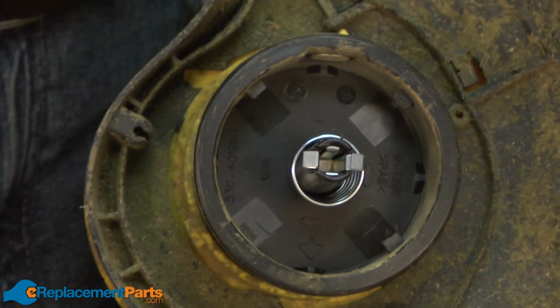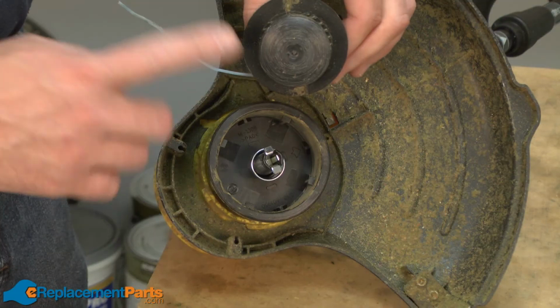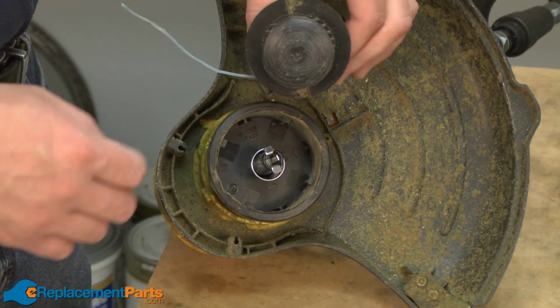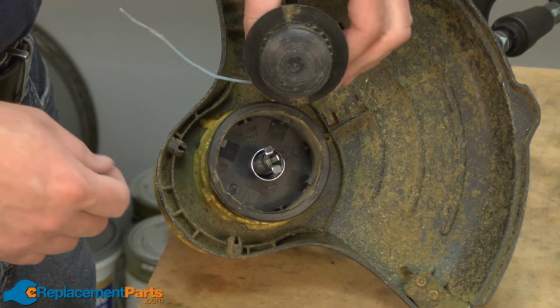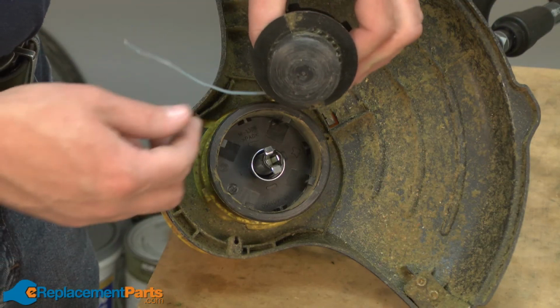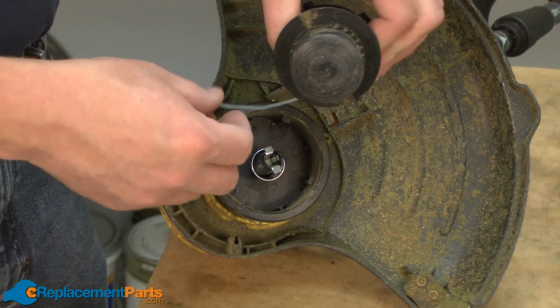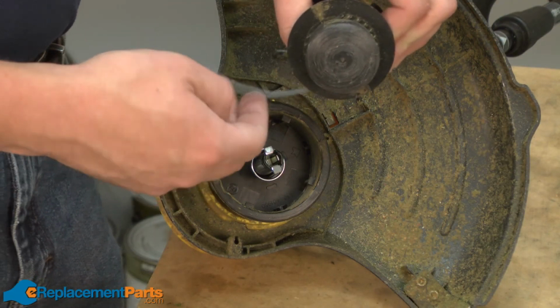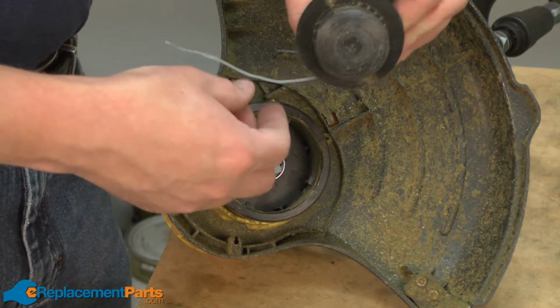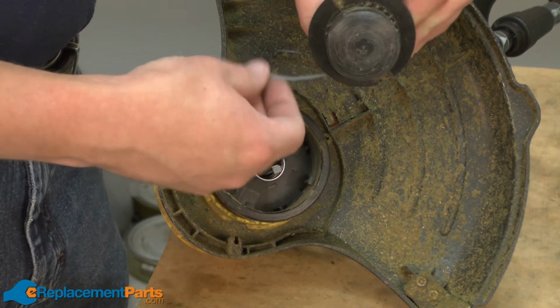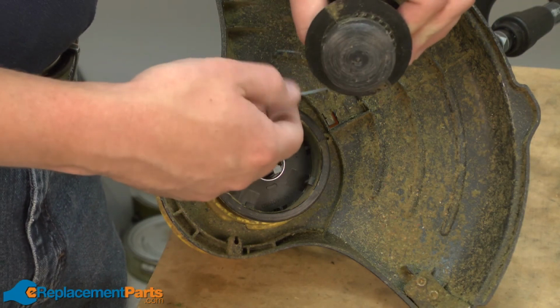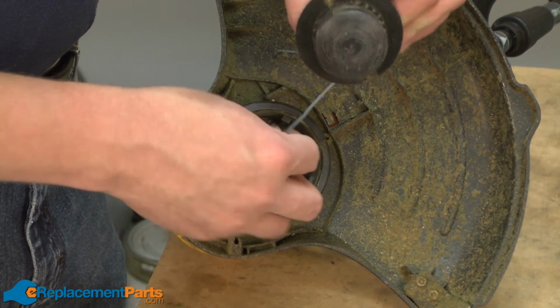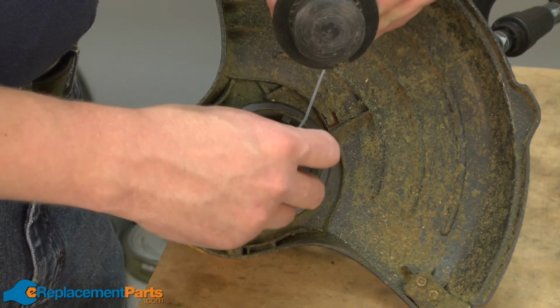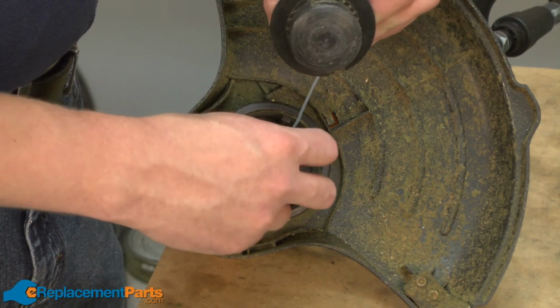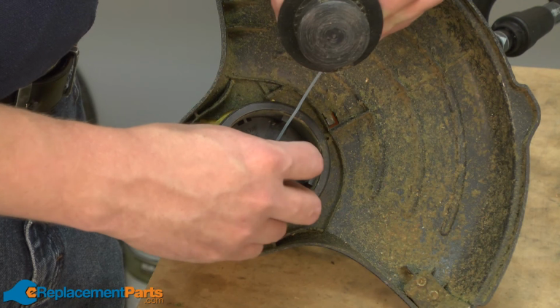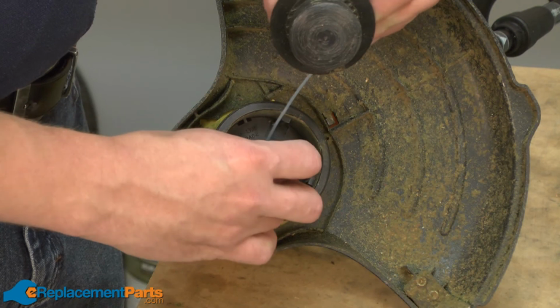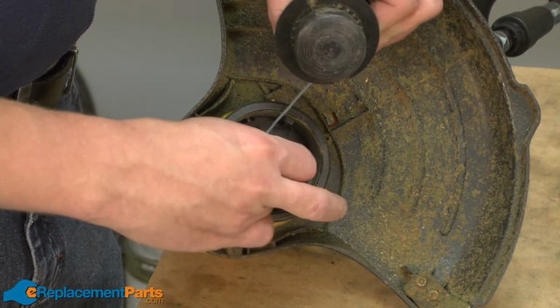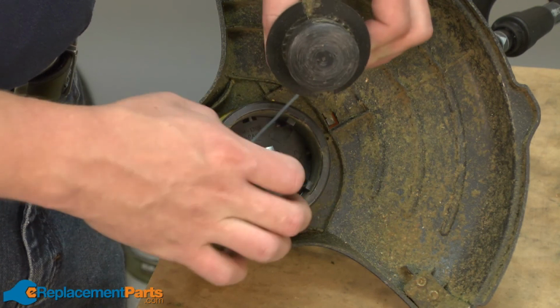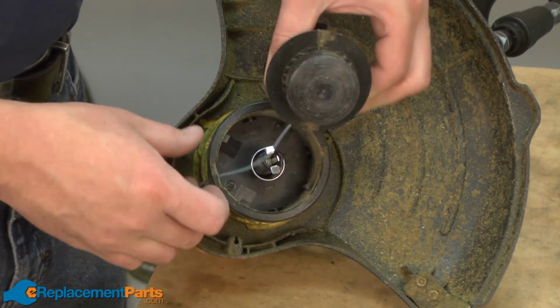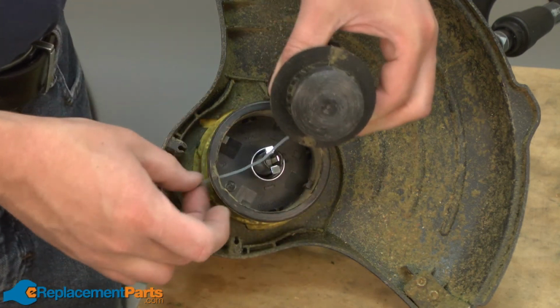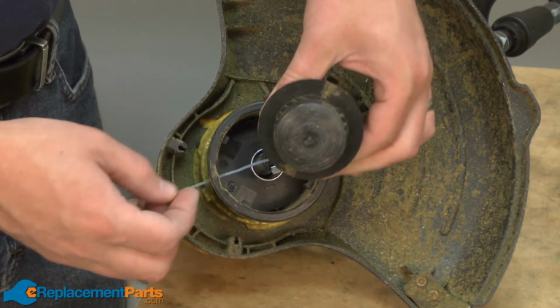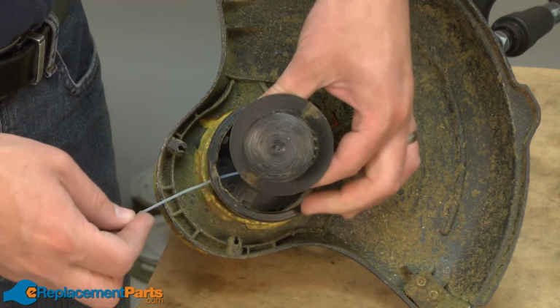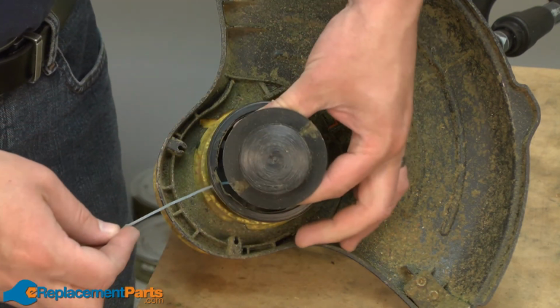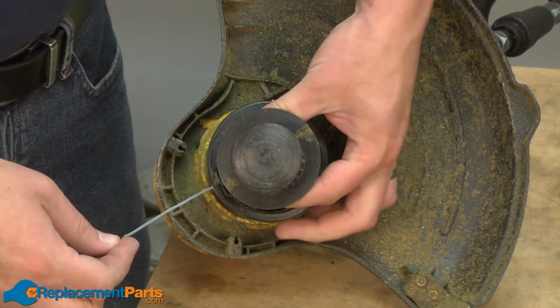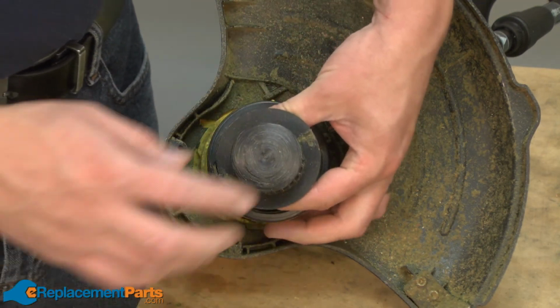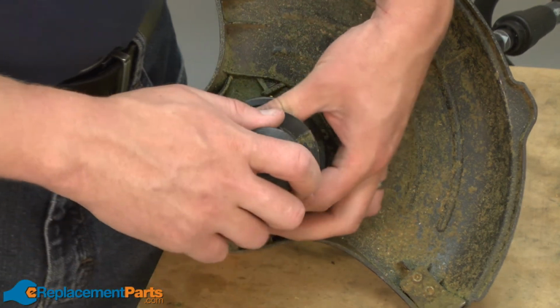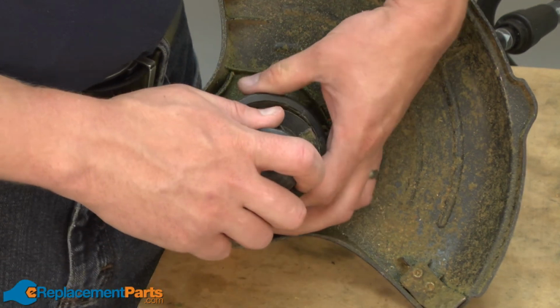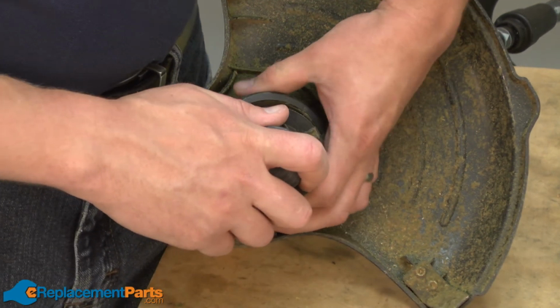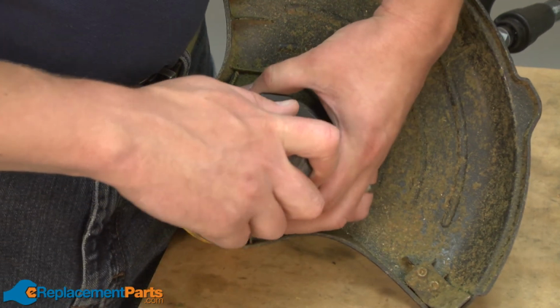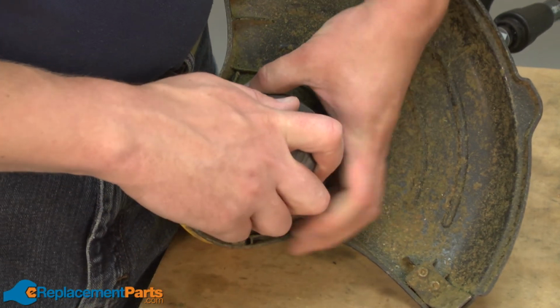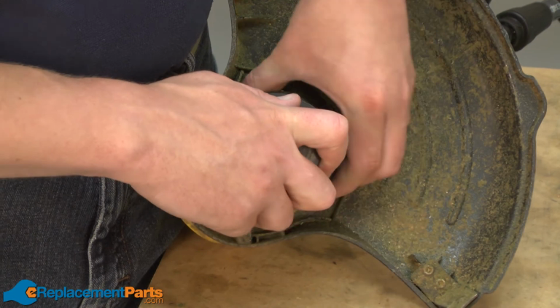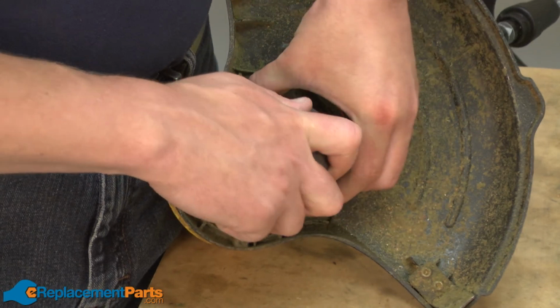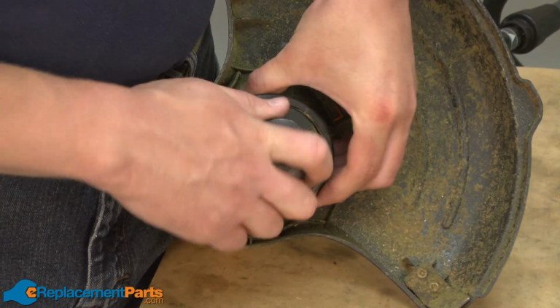Now I'll replace the spool. I'll thread the trimmer line through the eyelet in the outer part of the trimmer head, and then the spool just snaps in place.